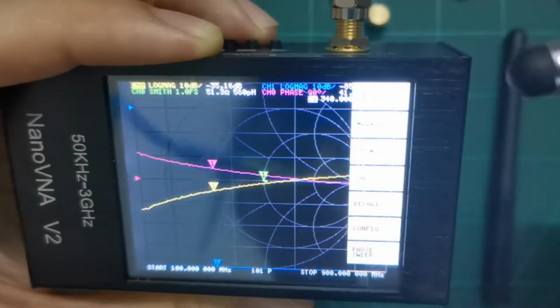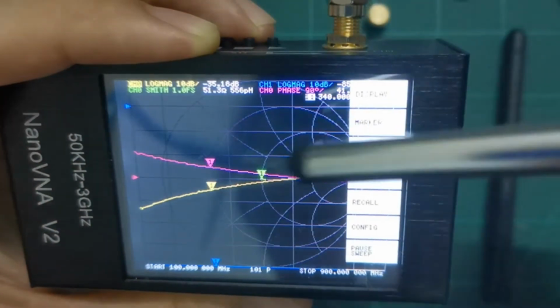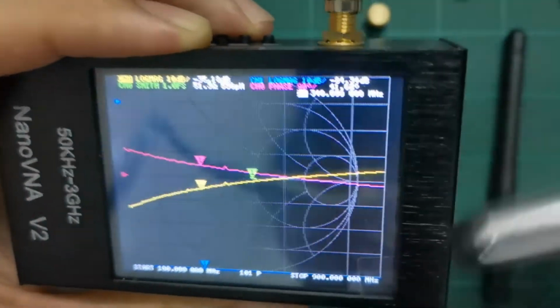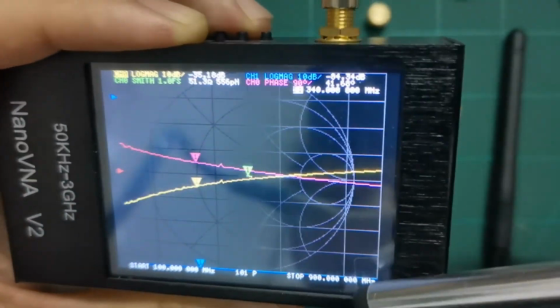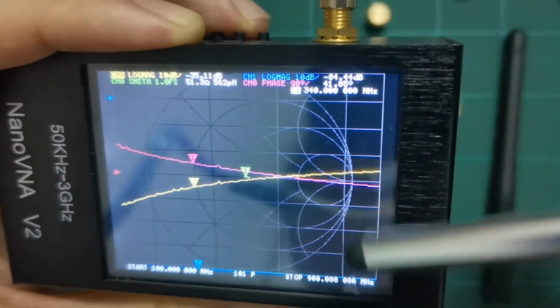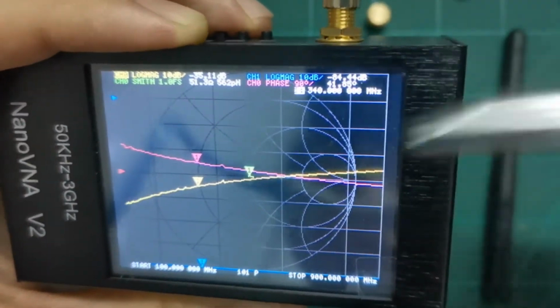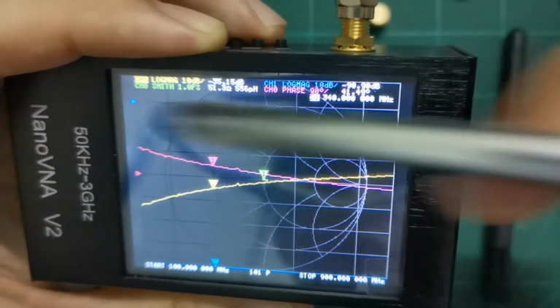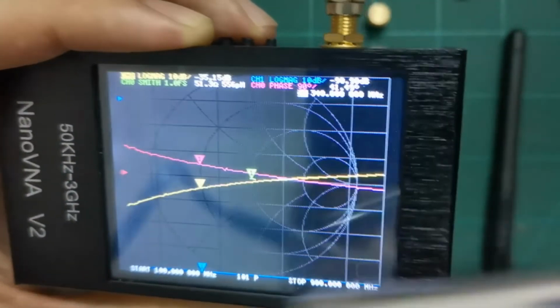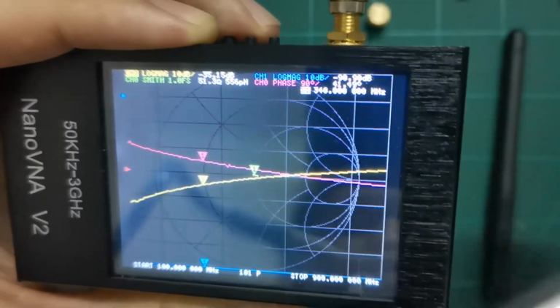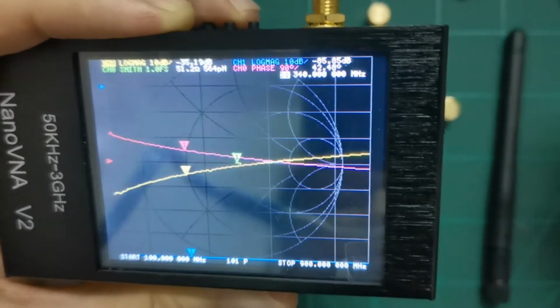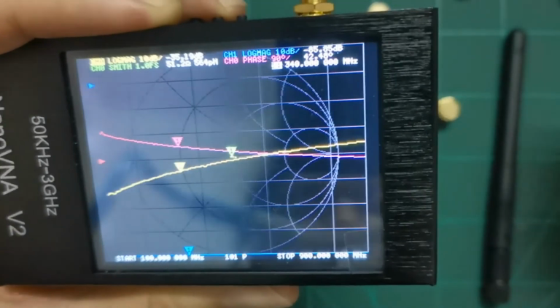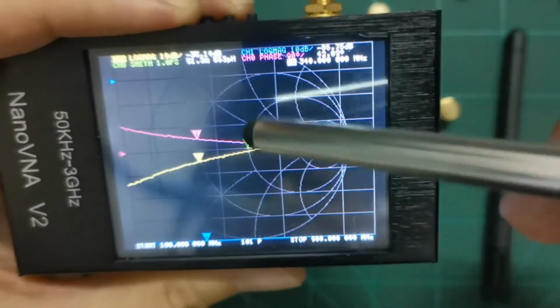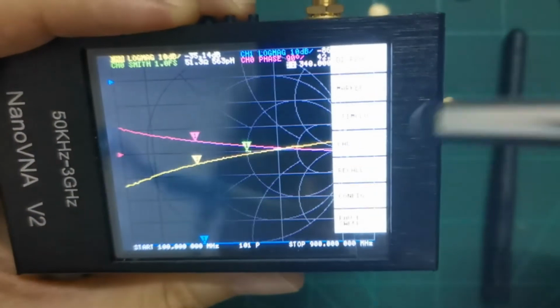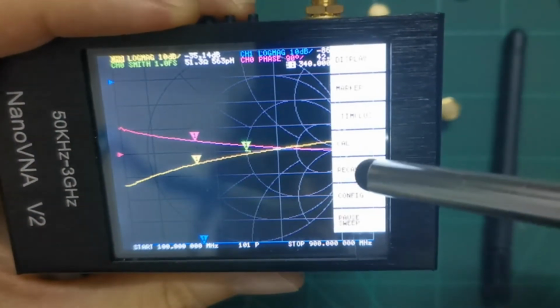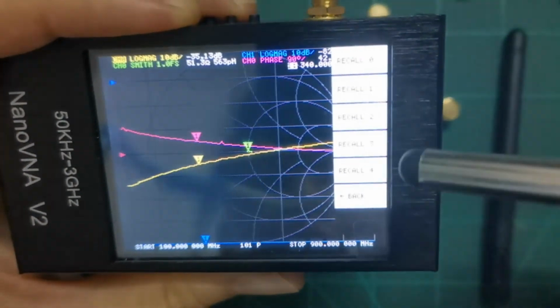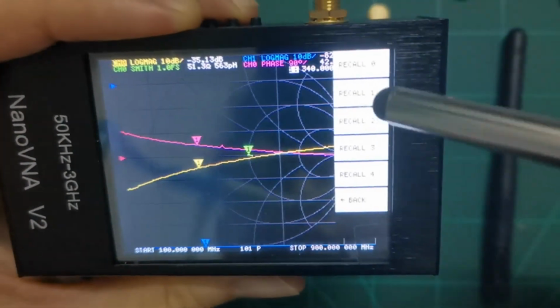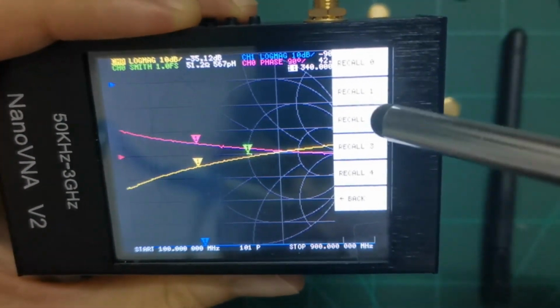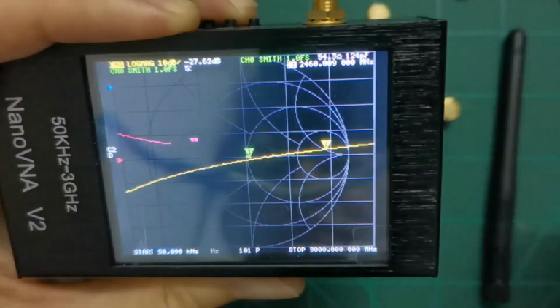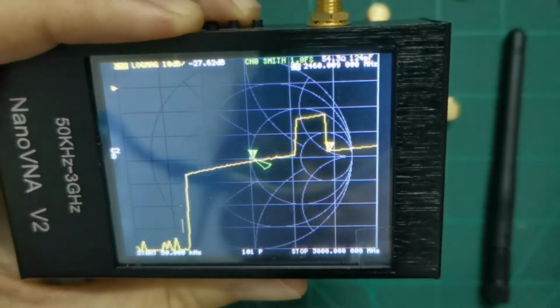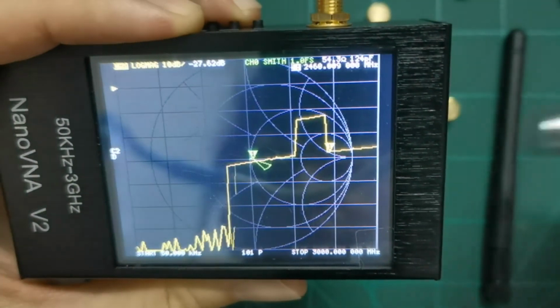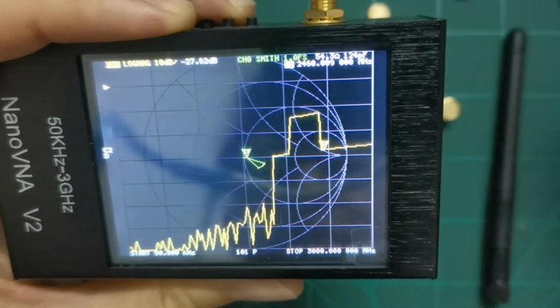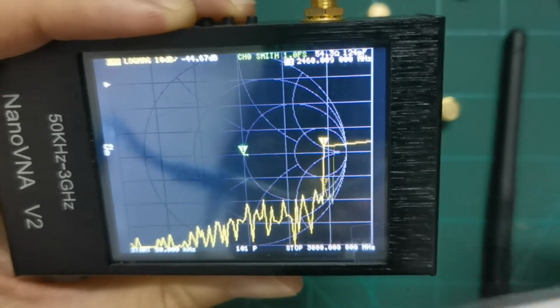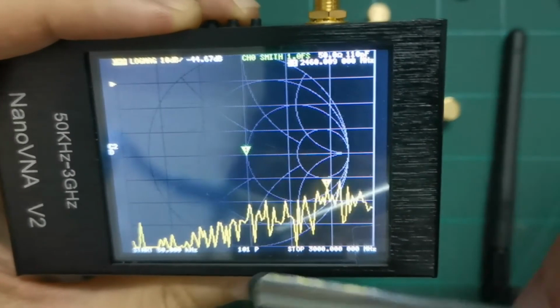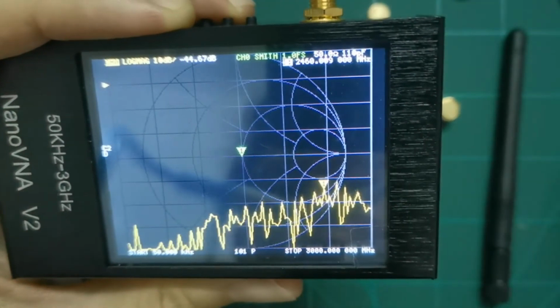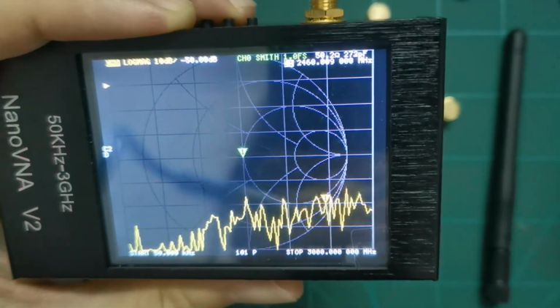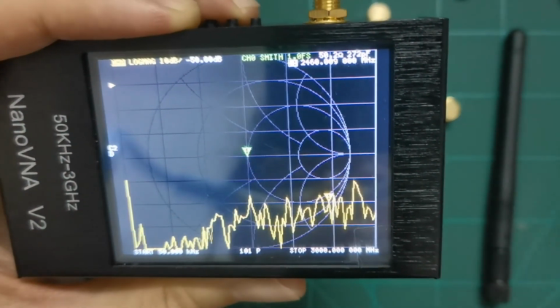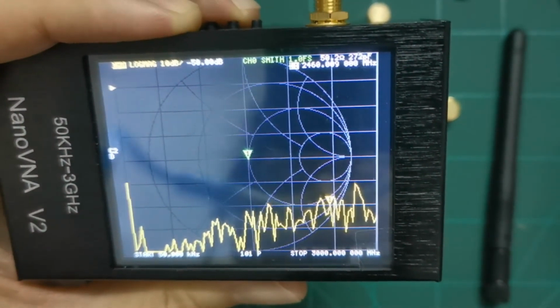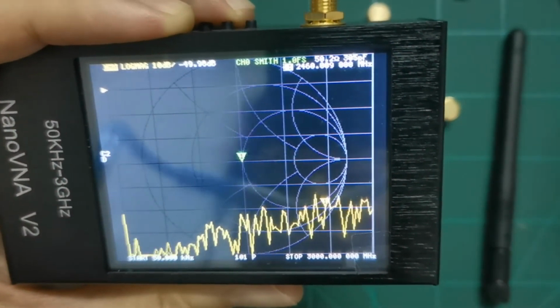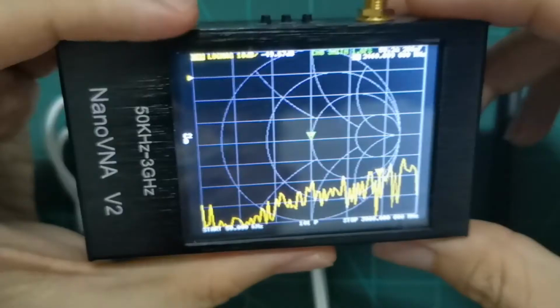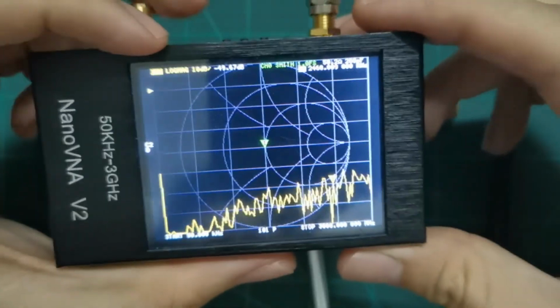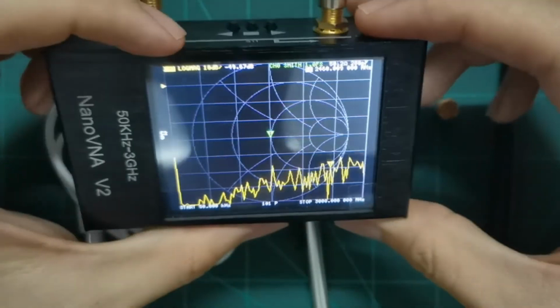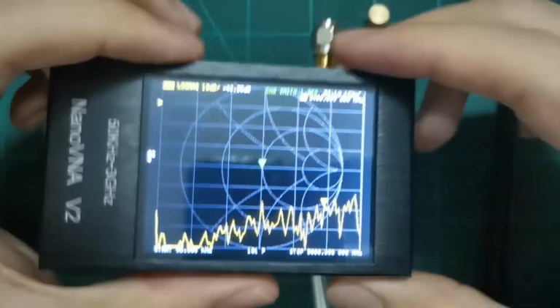To confirm: turning the device off and on again resets it to 900 megahertz default. Recalling state two restores our saved calibration settings. That's all for this video, thank you very much.